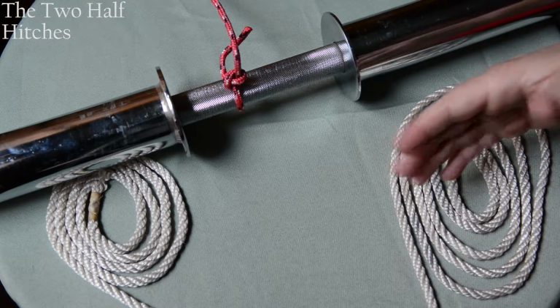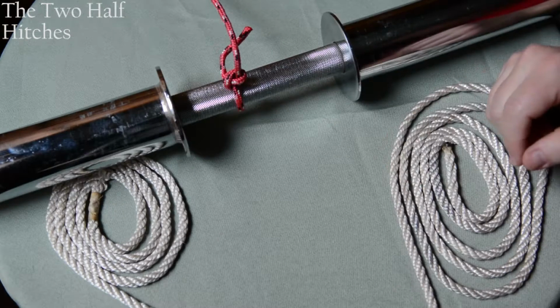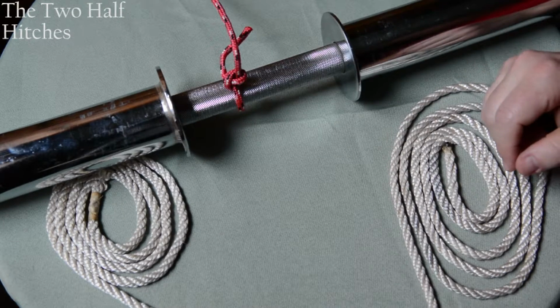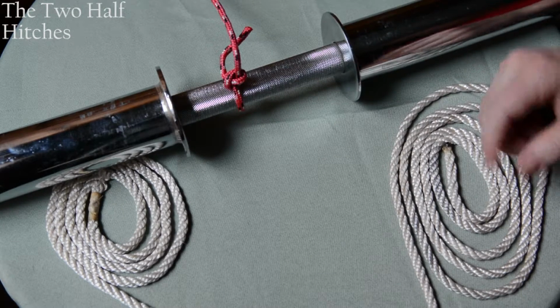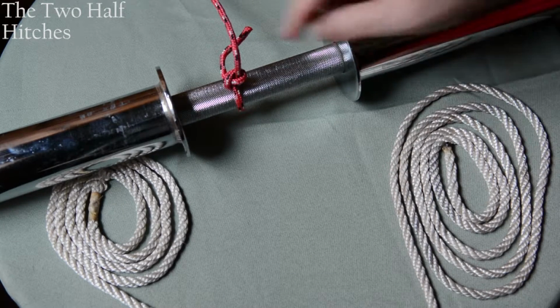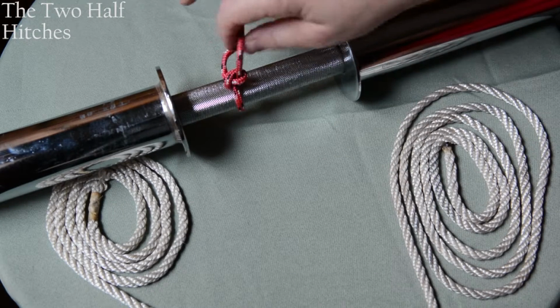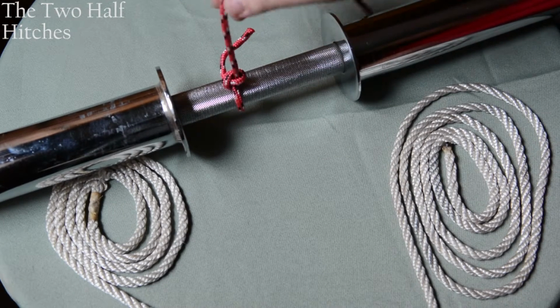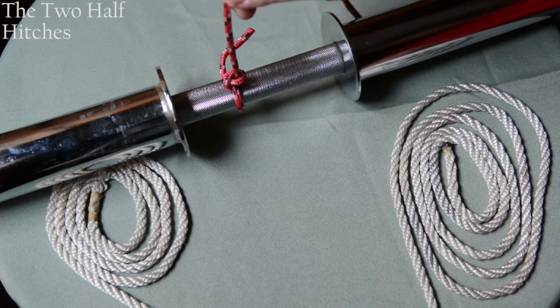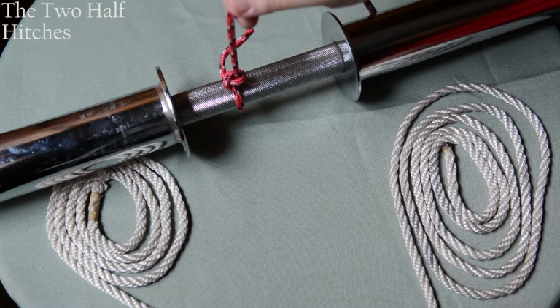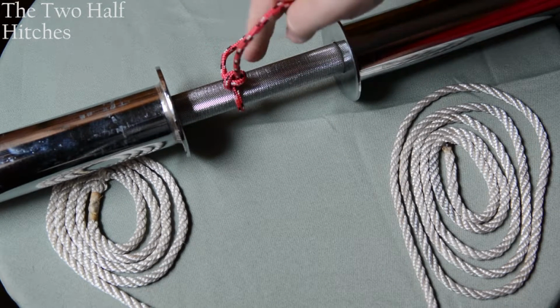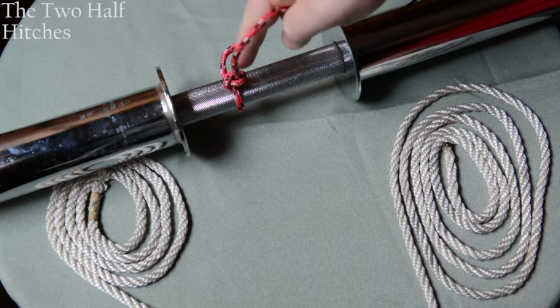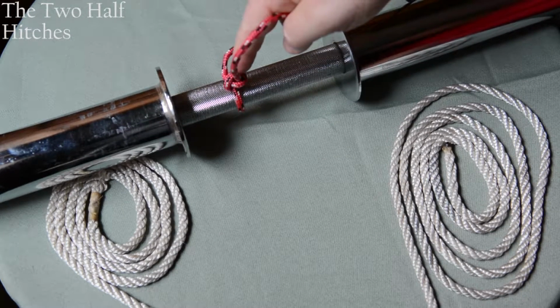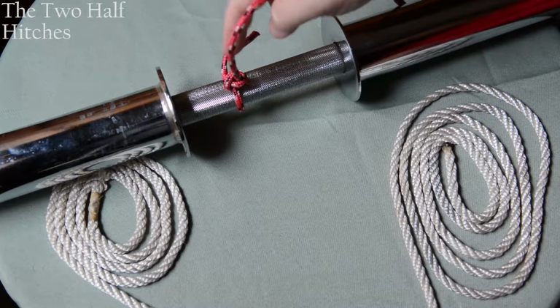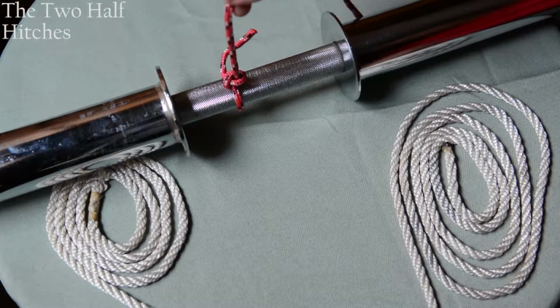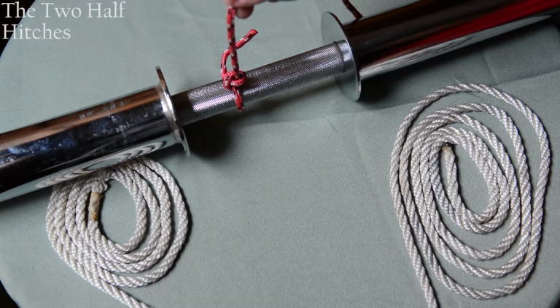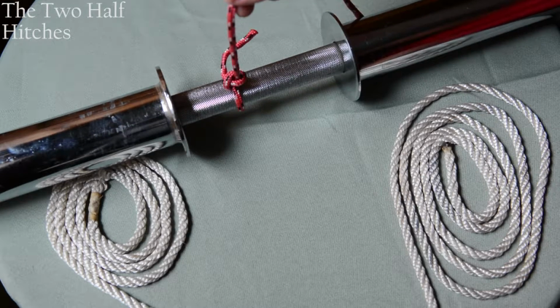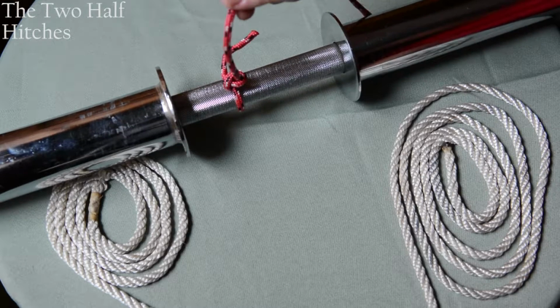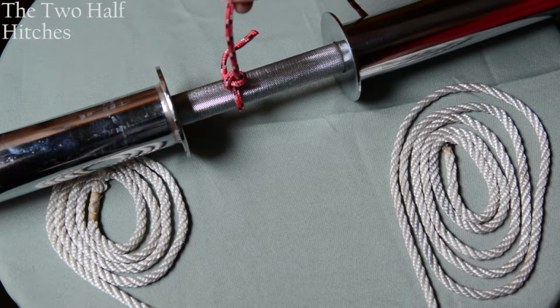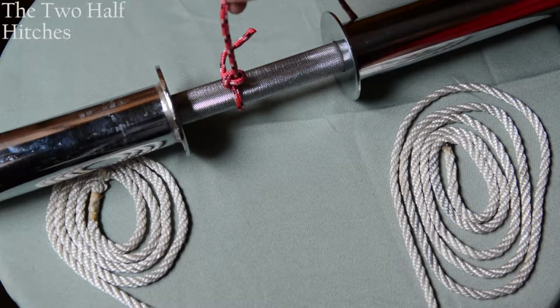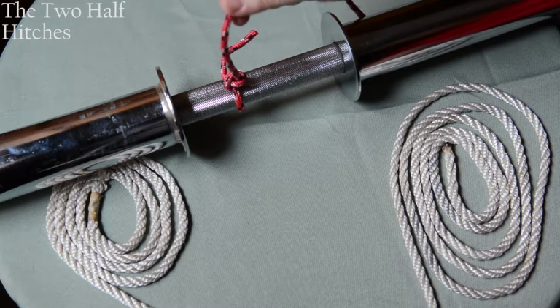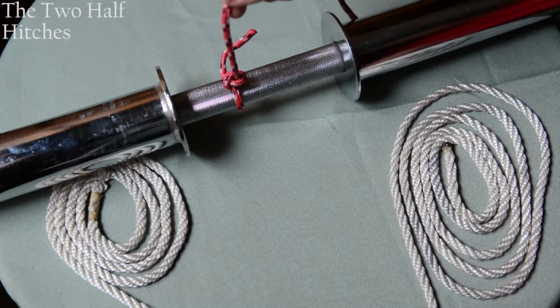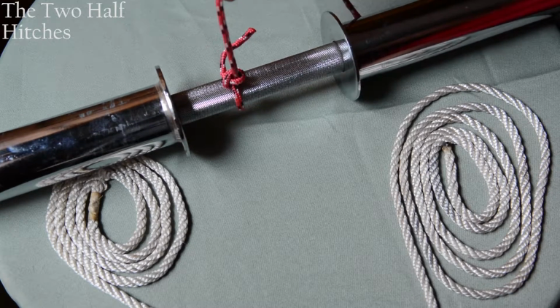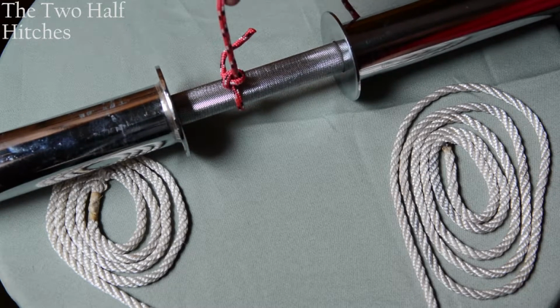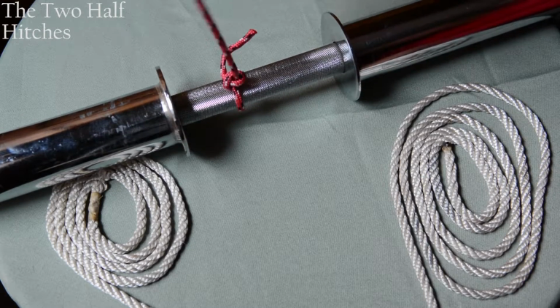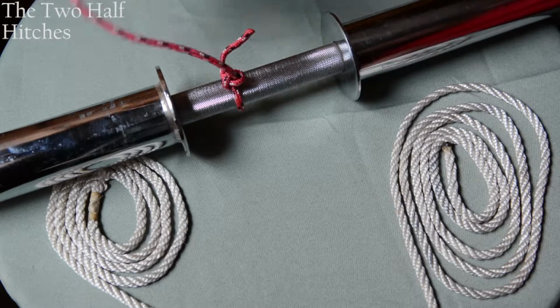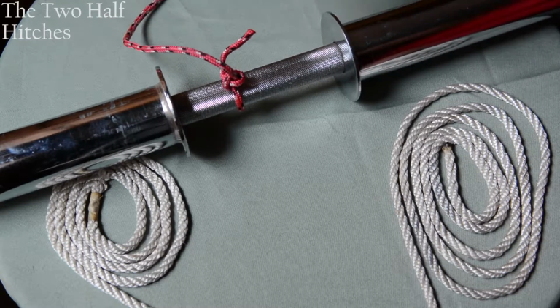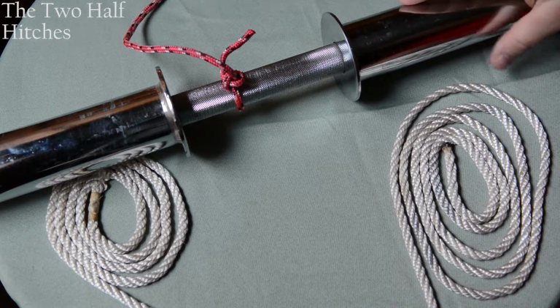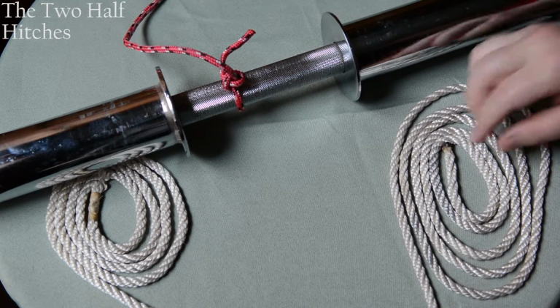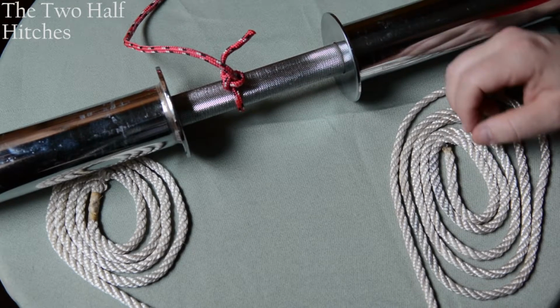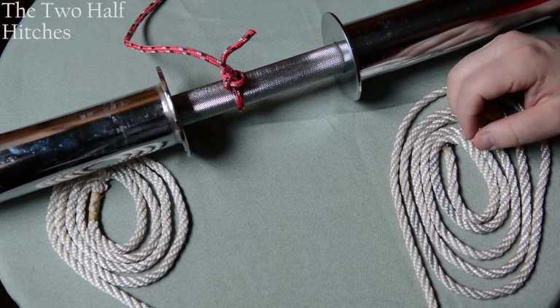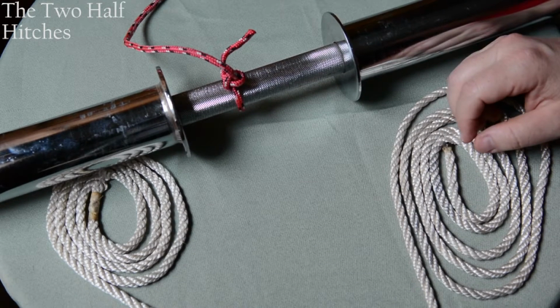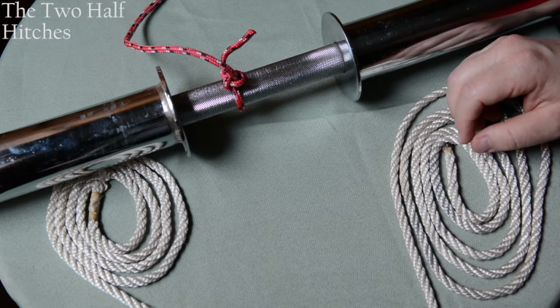Let's look at two half hitches. Two half hitches are used for tying a rope in a stationary manner to a pole, a staff, a stave — anything. It's simply two half hitches being made around the pole.